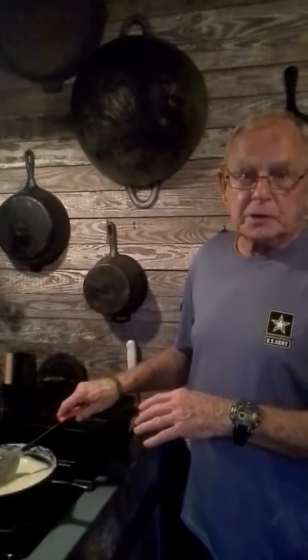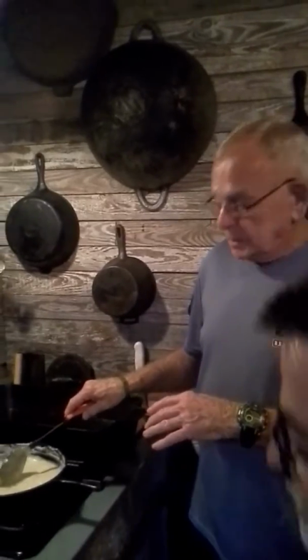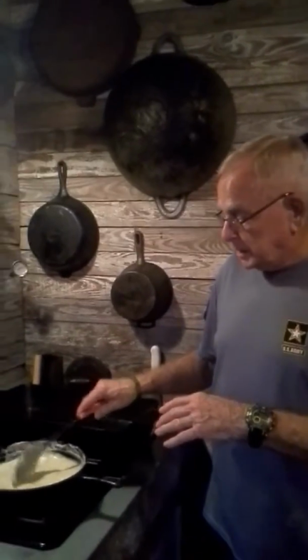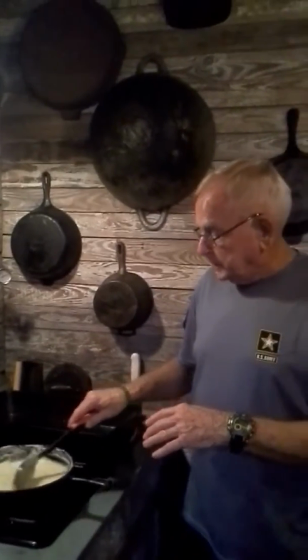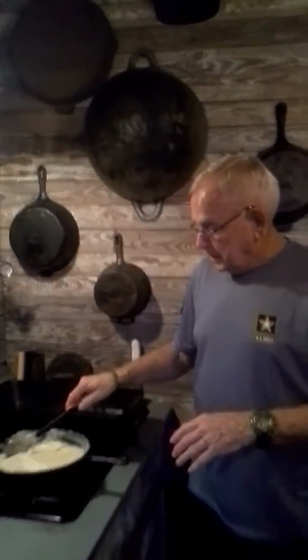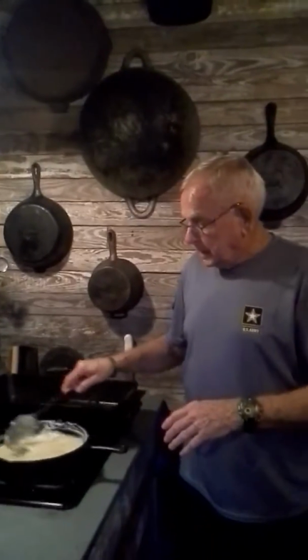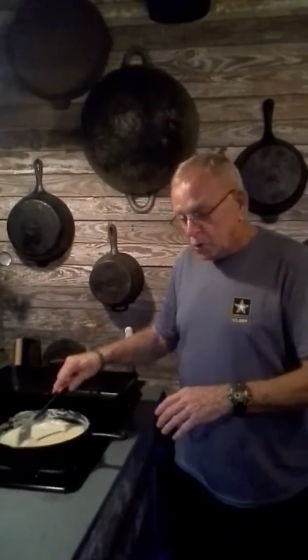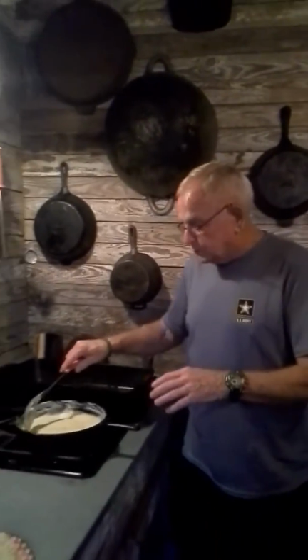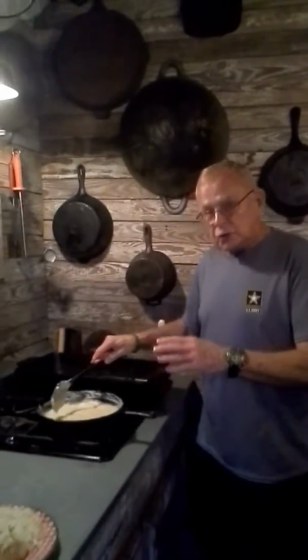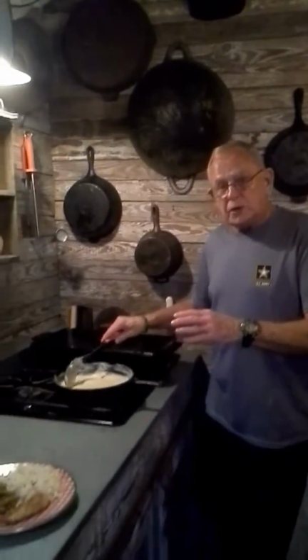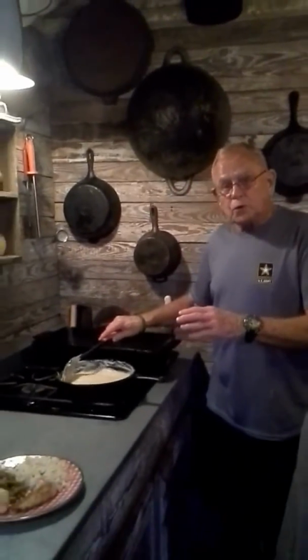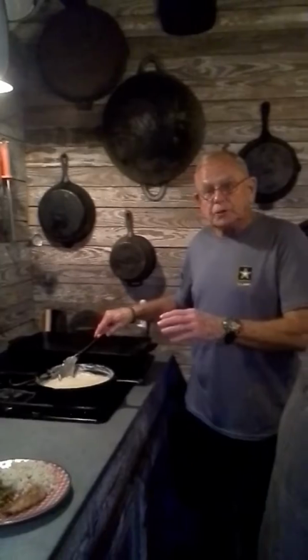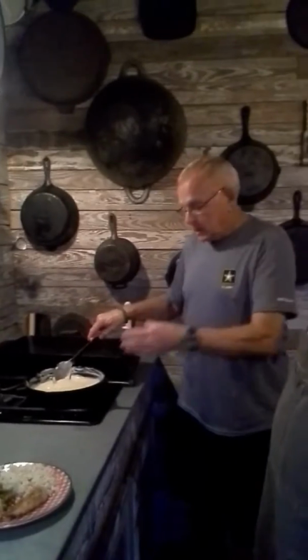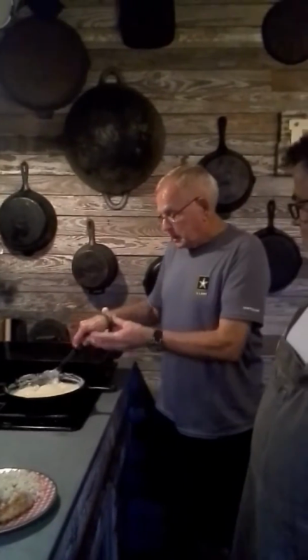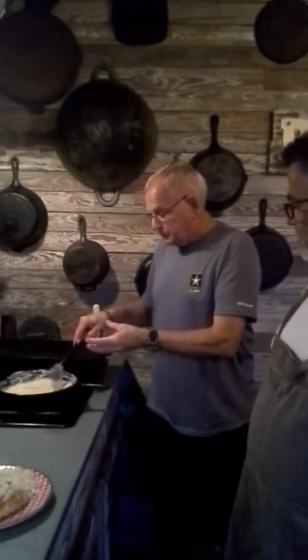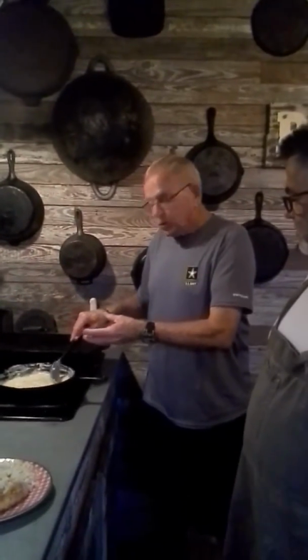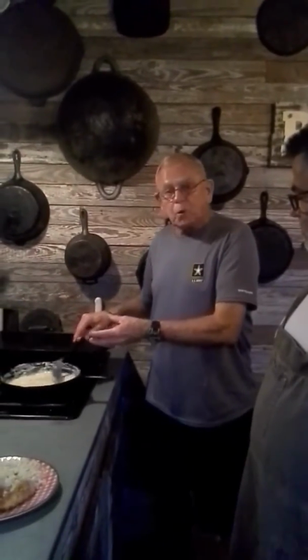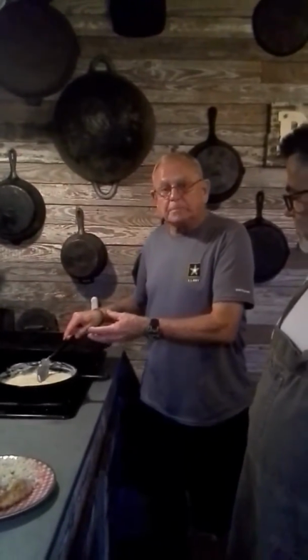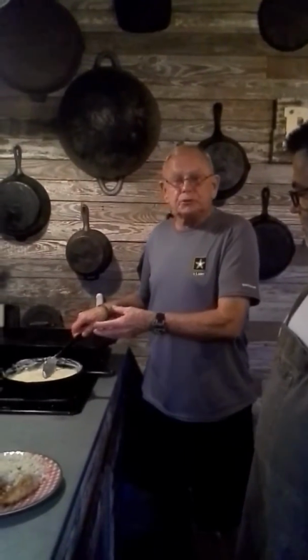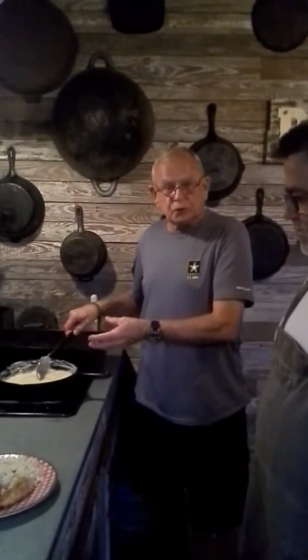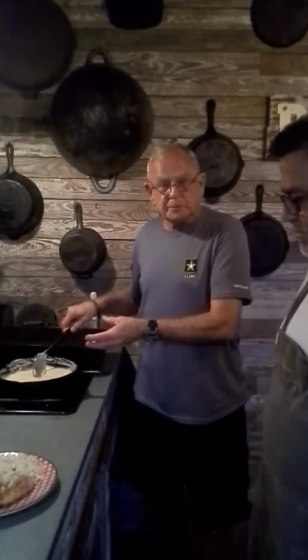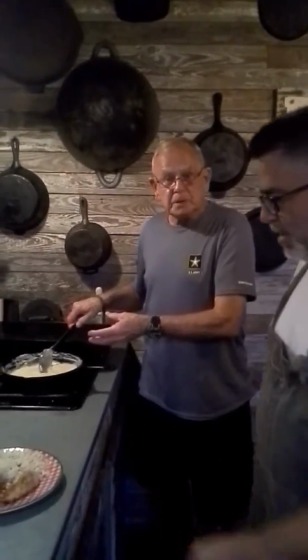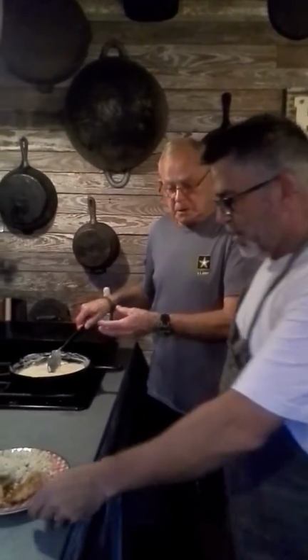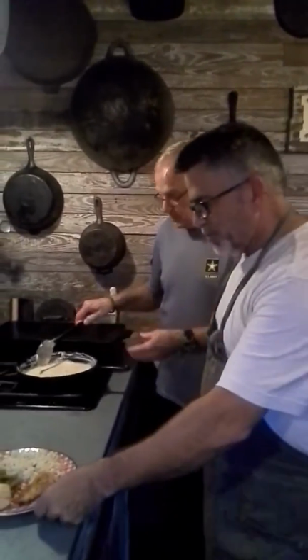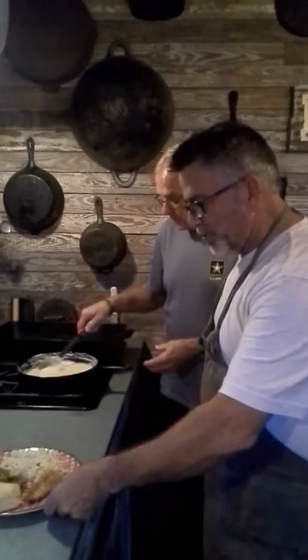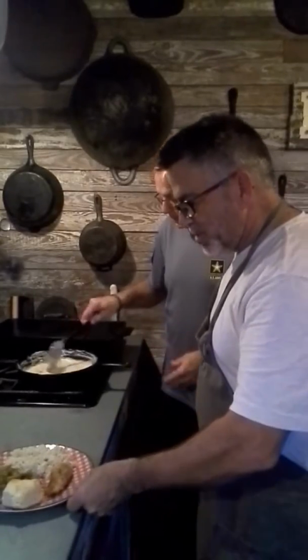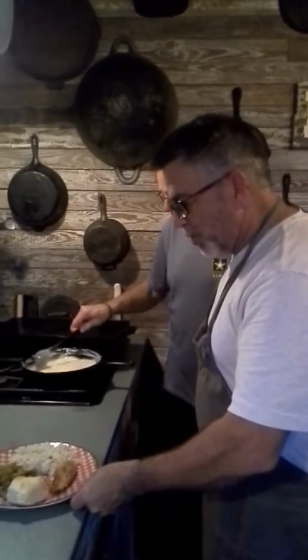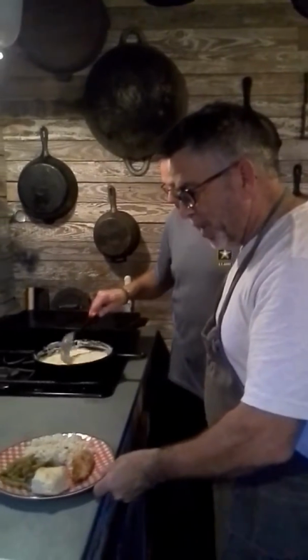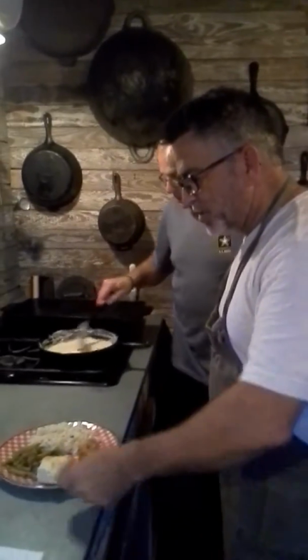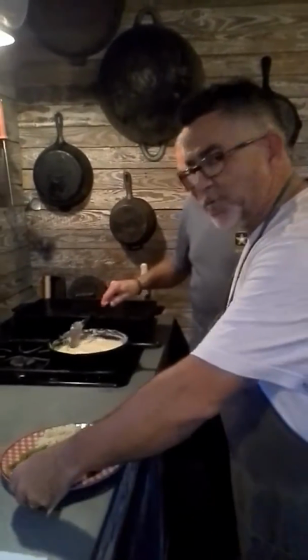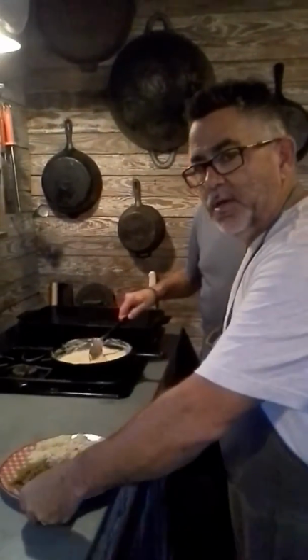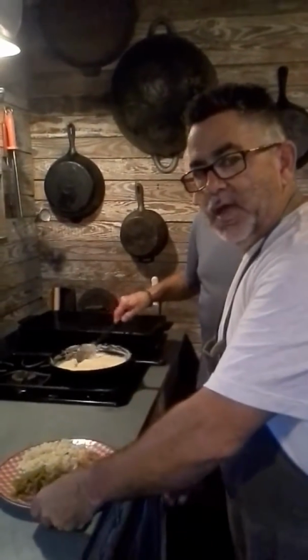It goes good as a gravy, or you can put a little more water in it and make it into a soup. We're going to post this recipe in the comments down below the video.